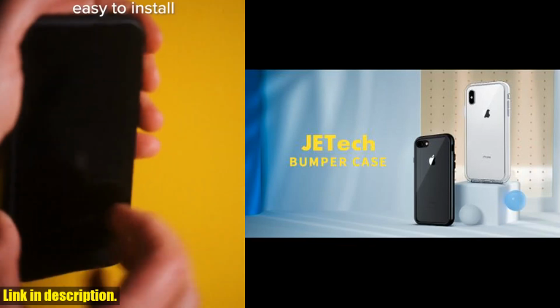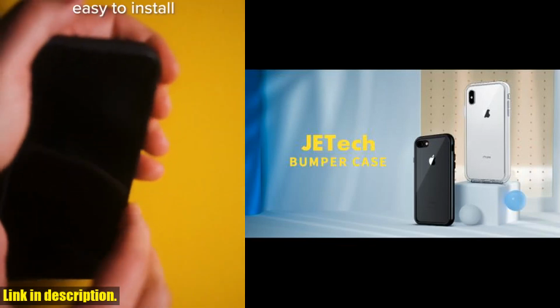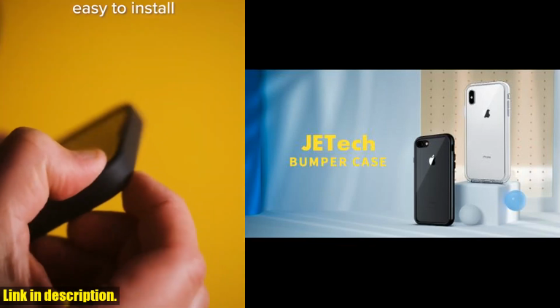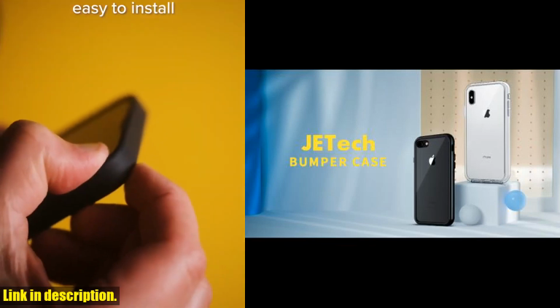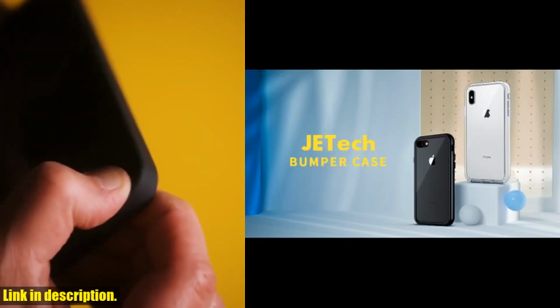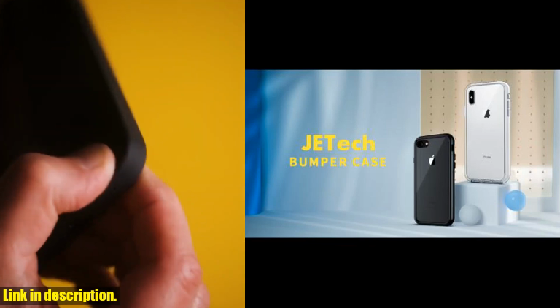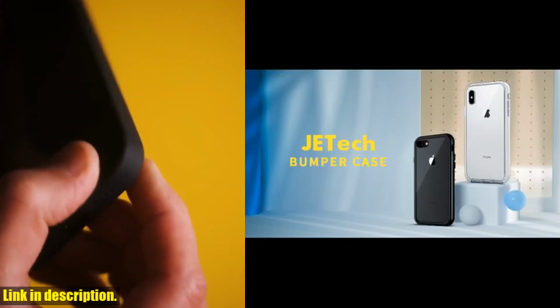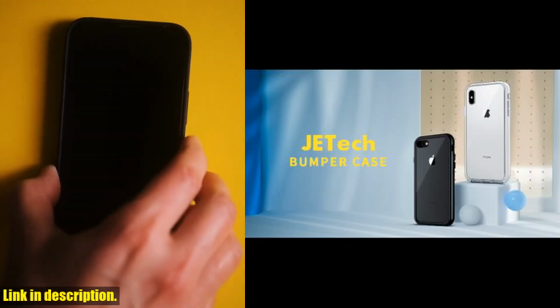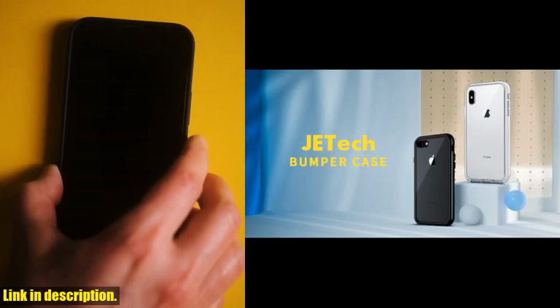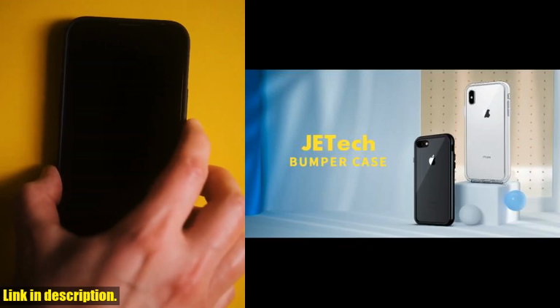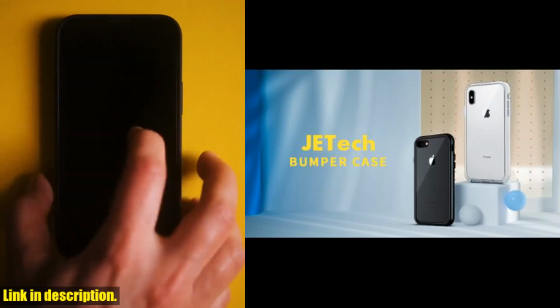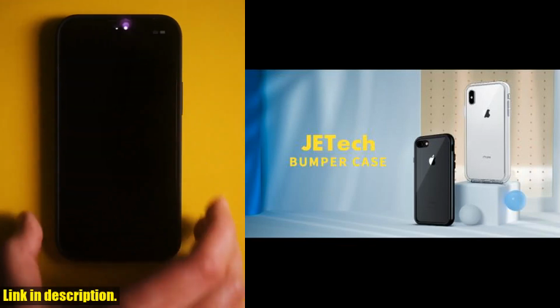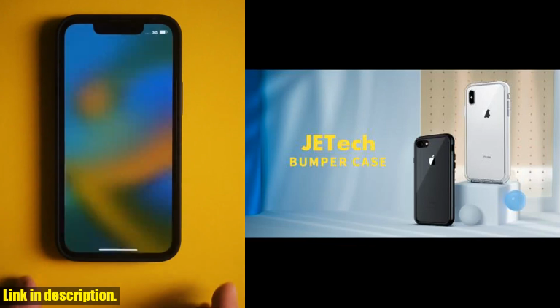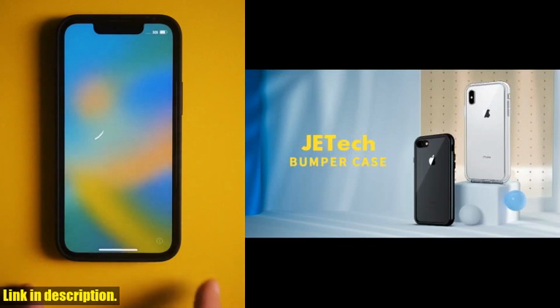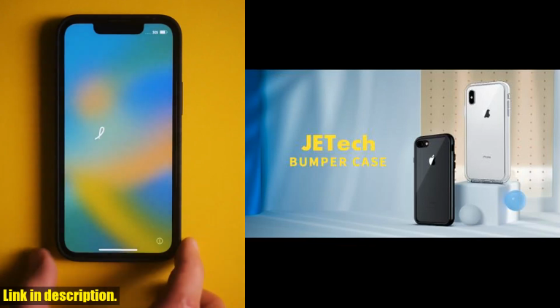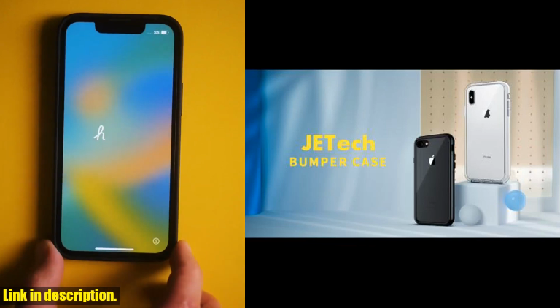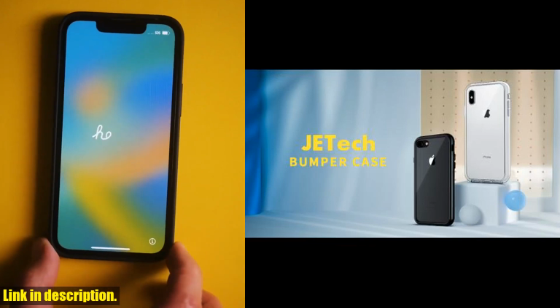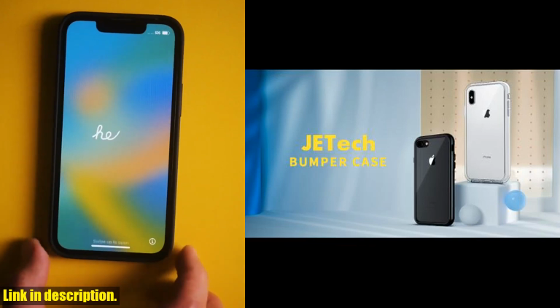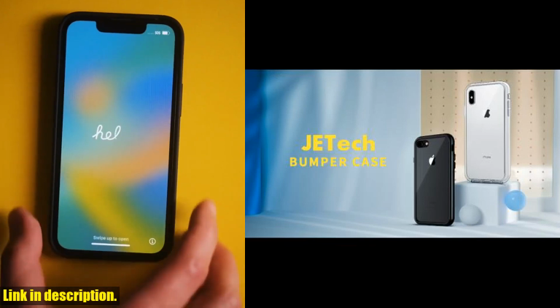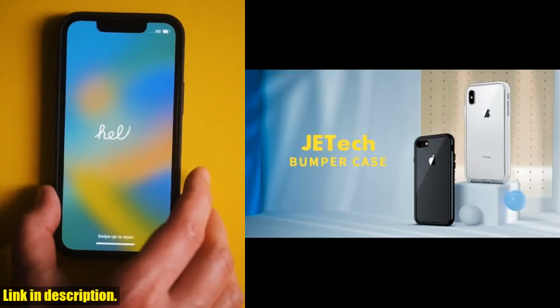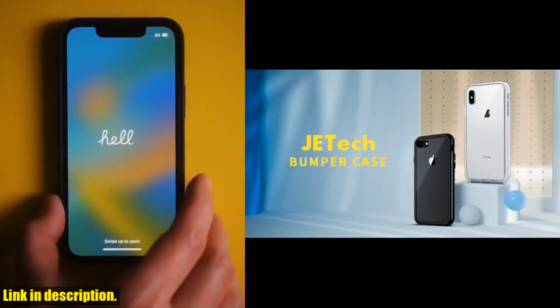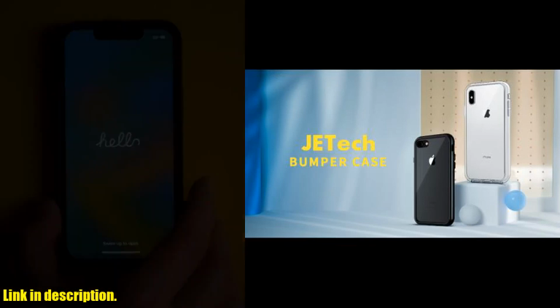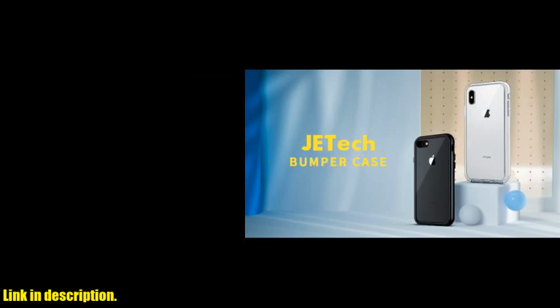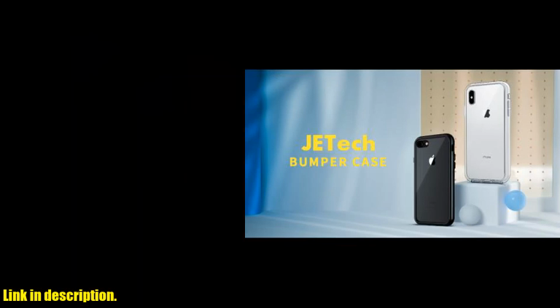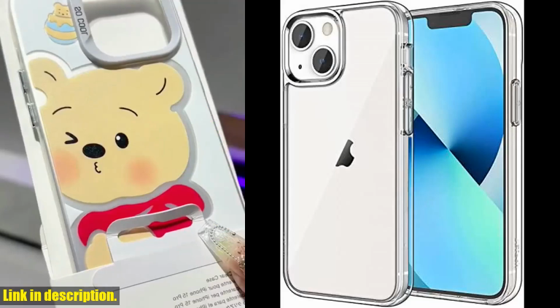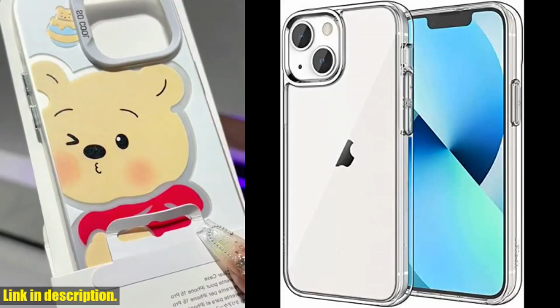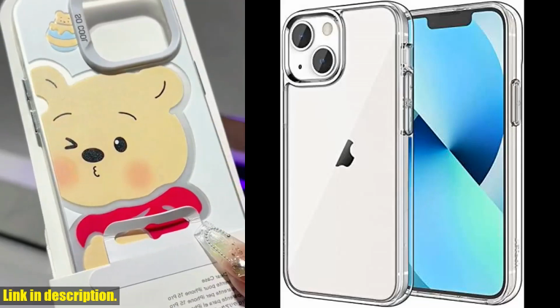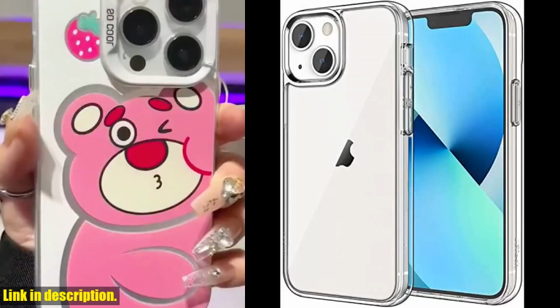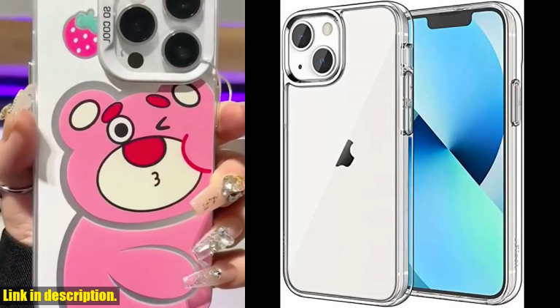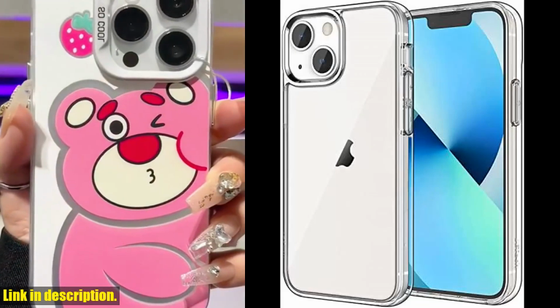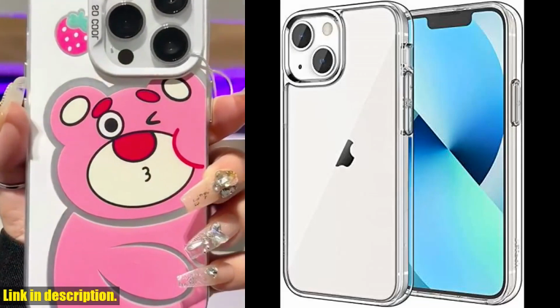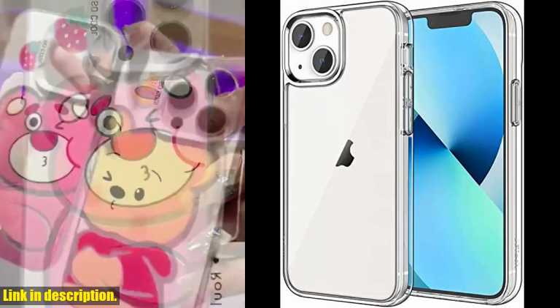The raised bezels offer extra protection for your screen and camera, while the unique shock absorption design ensures that your phone stays protected no matter what.